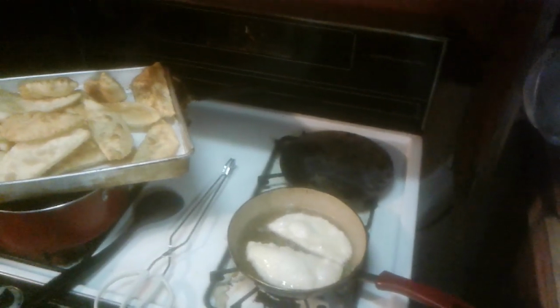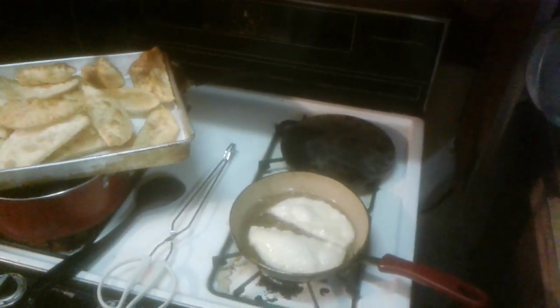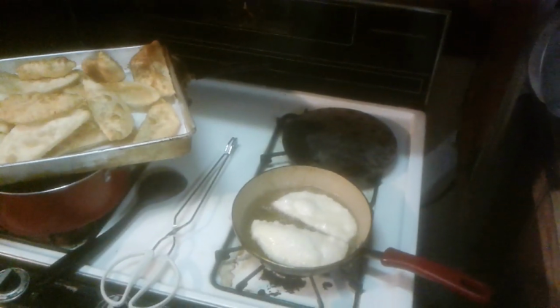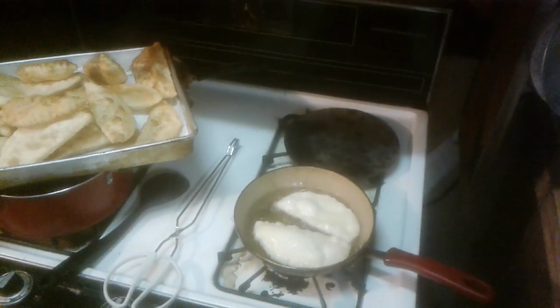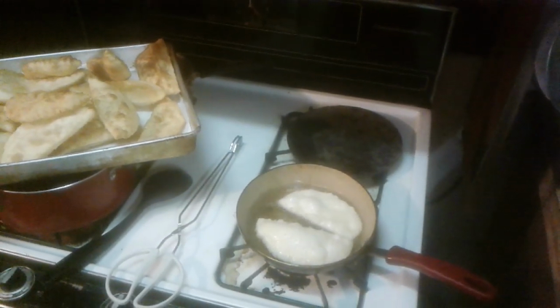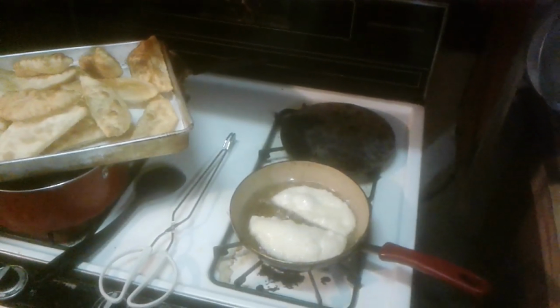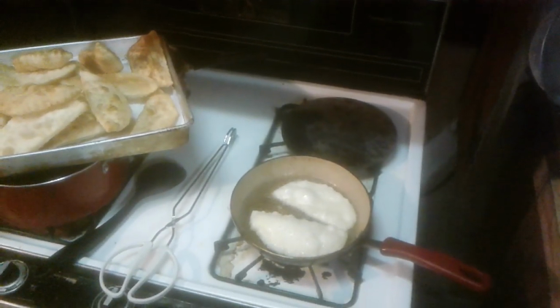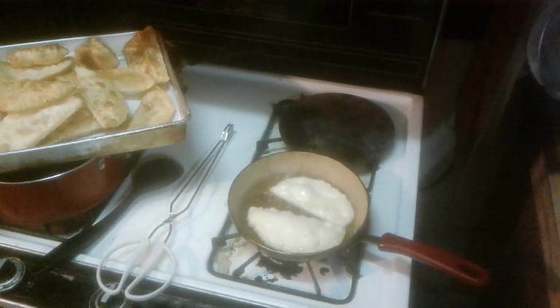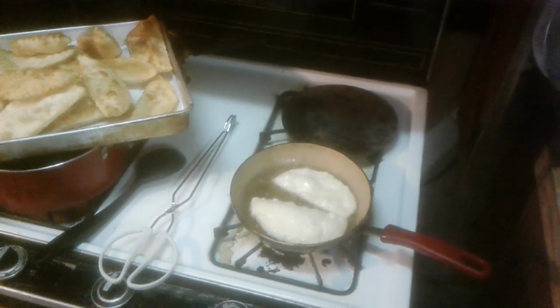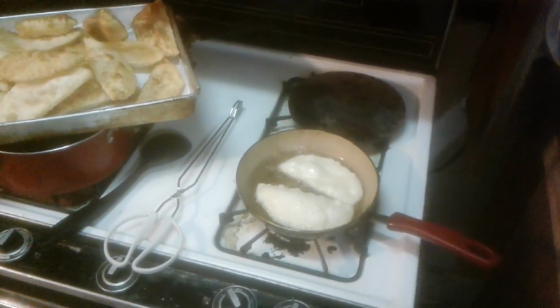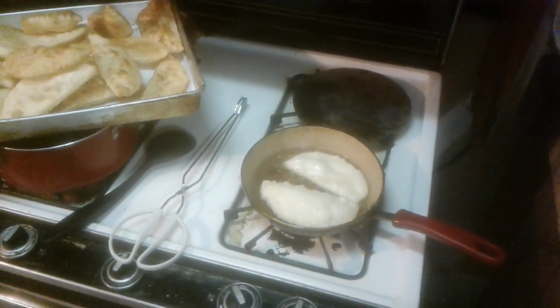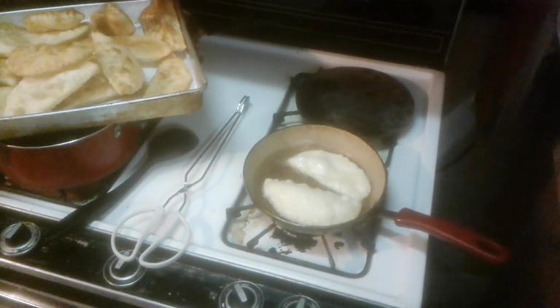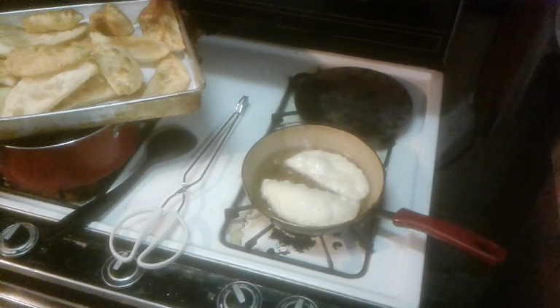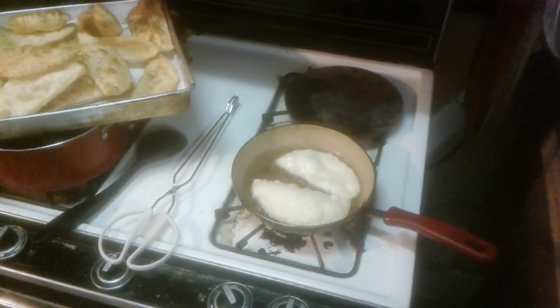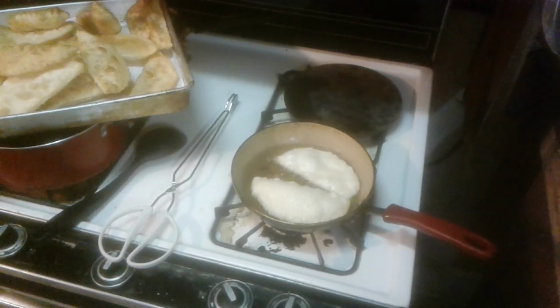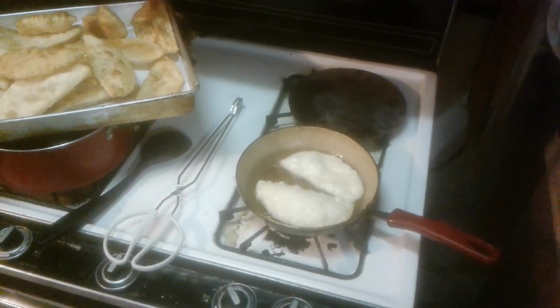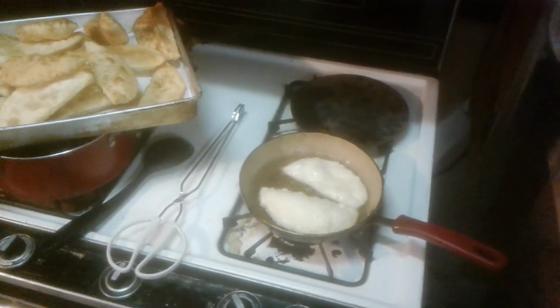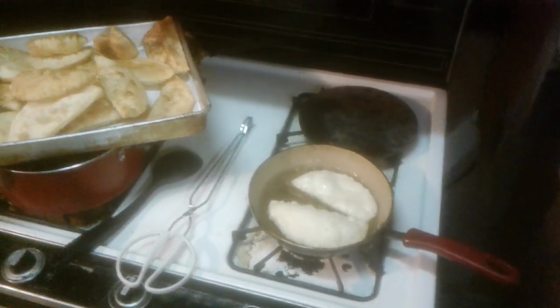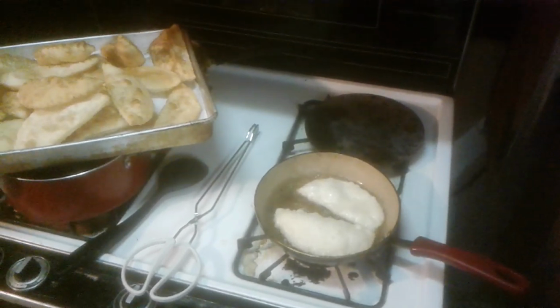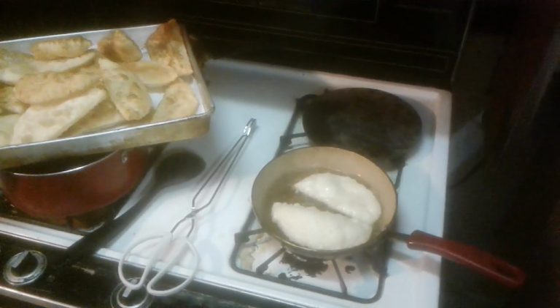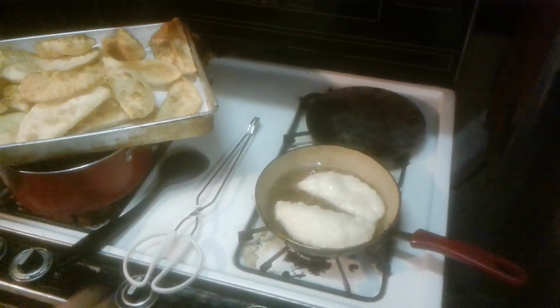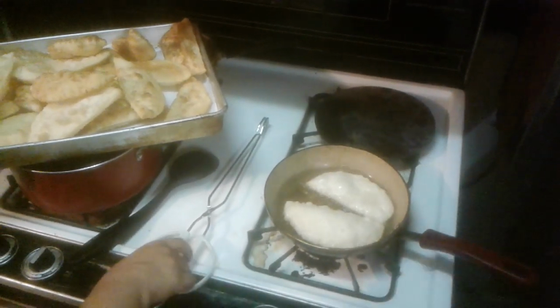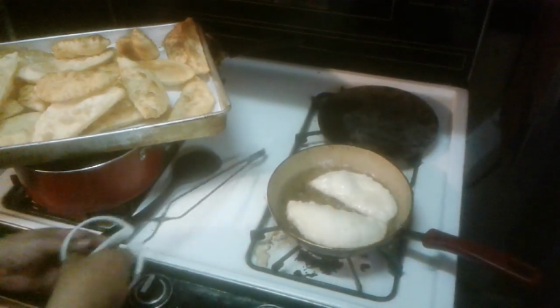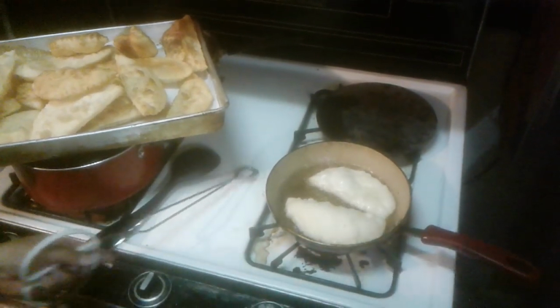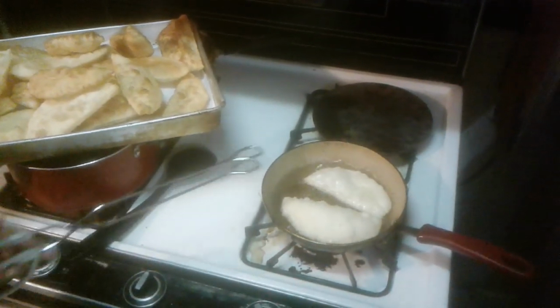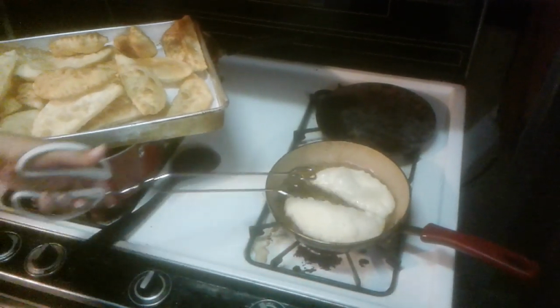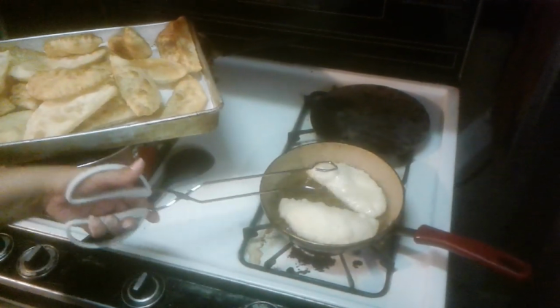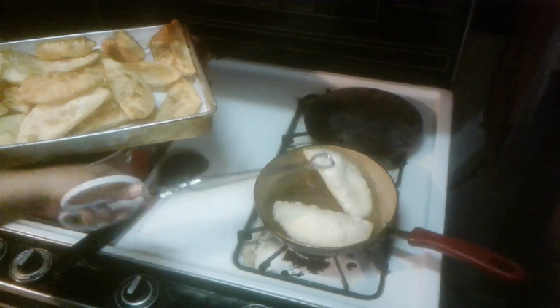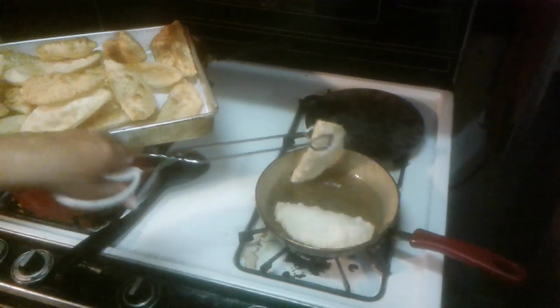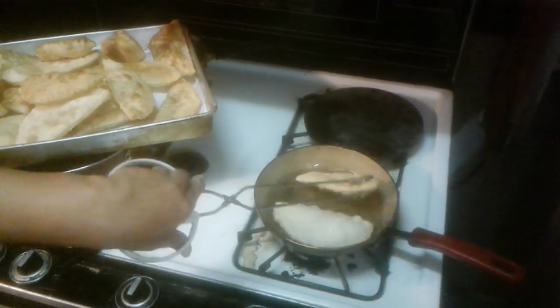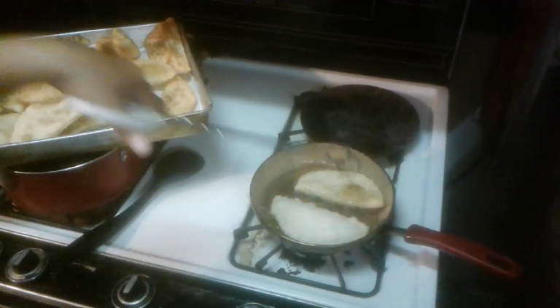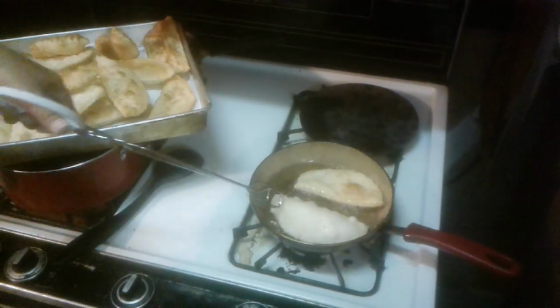First you make your dough, then you roll out your dough and she cuts them in half. Sometimes you don't, sometimes you do — and then fry them up.